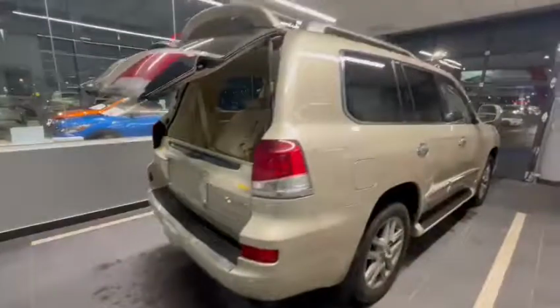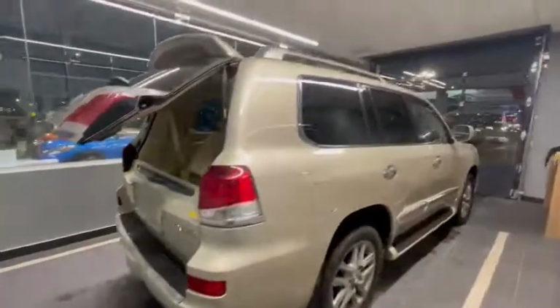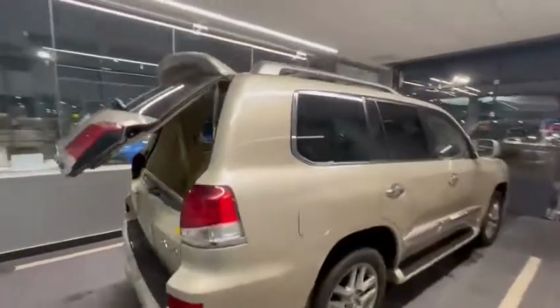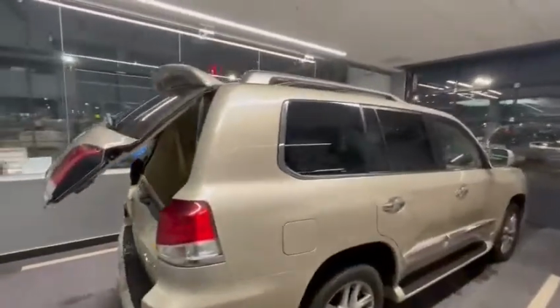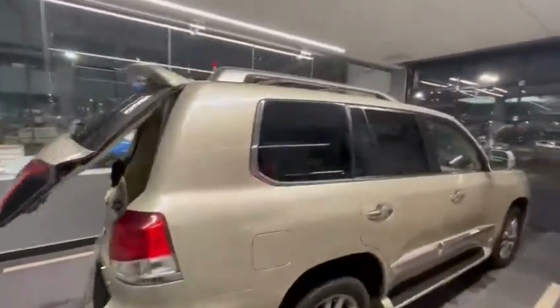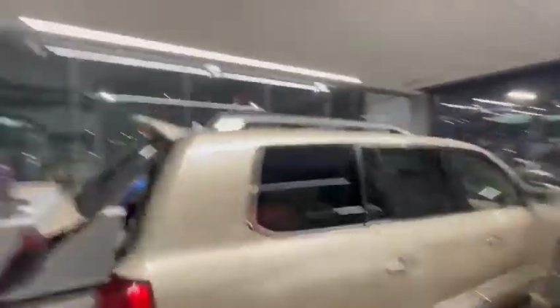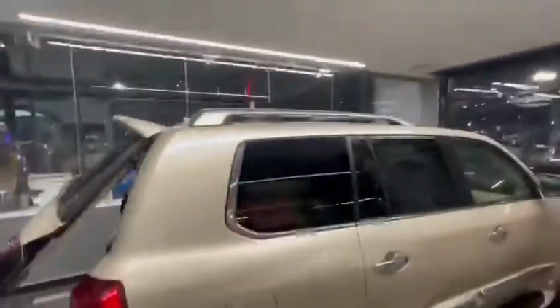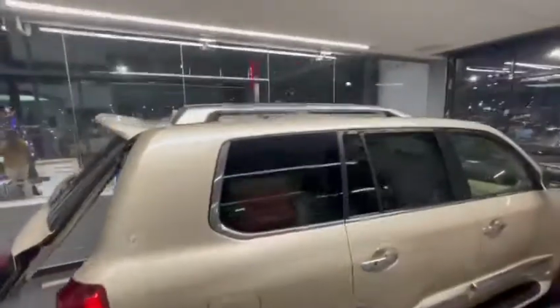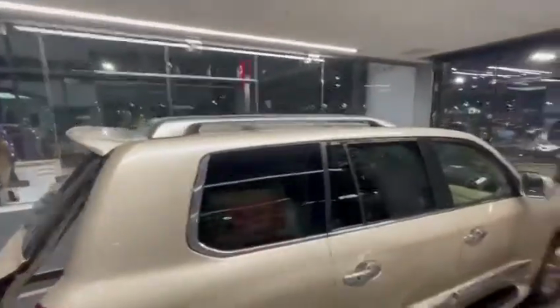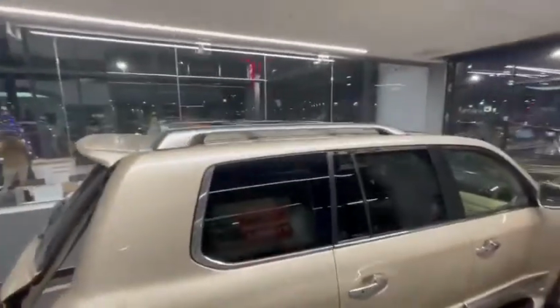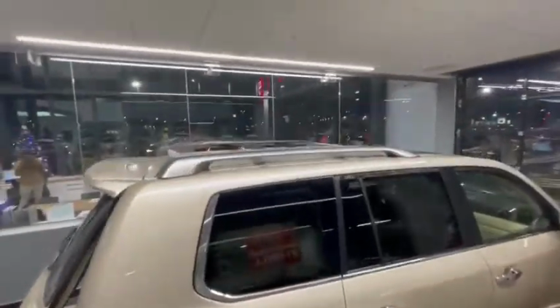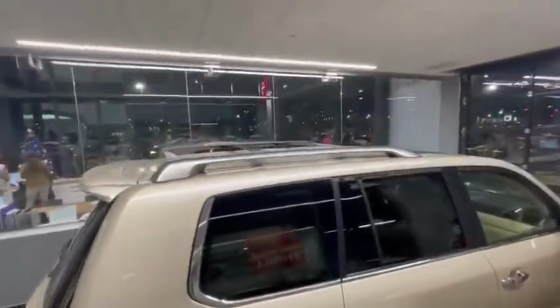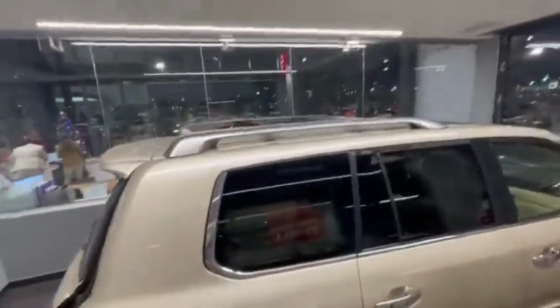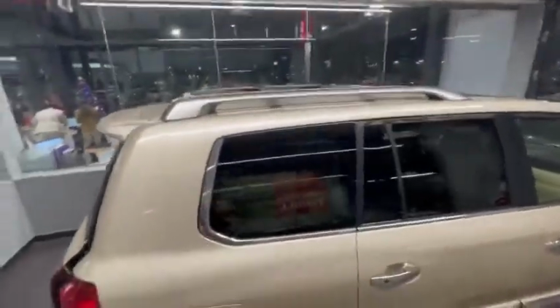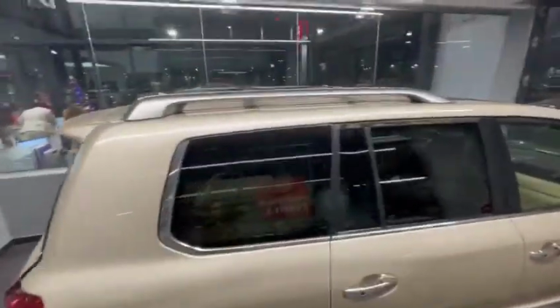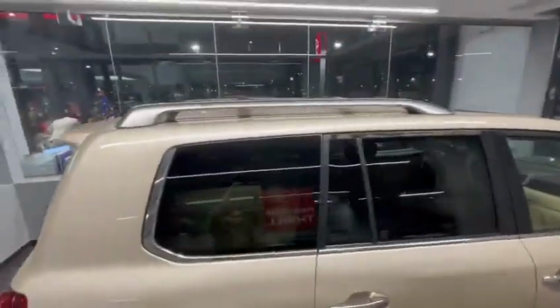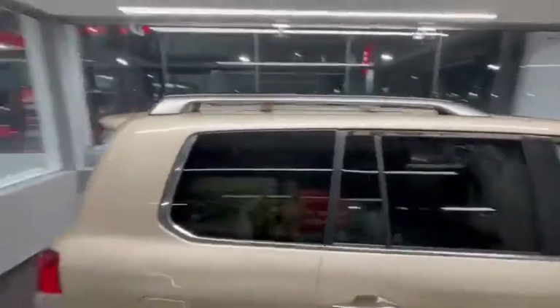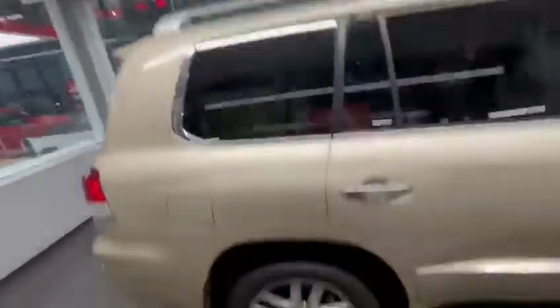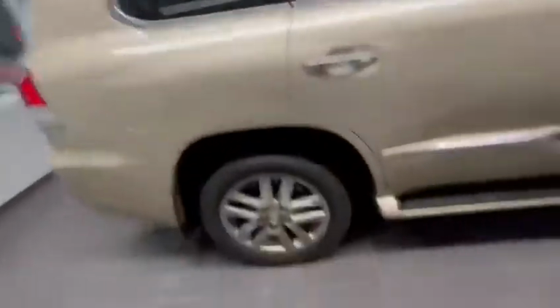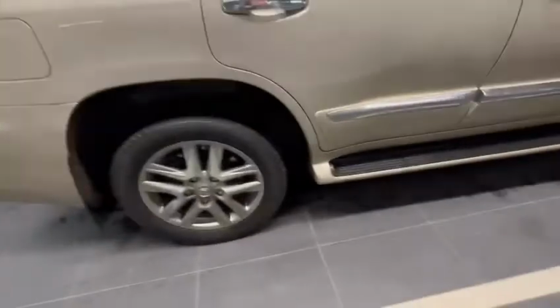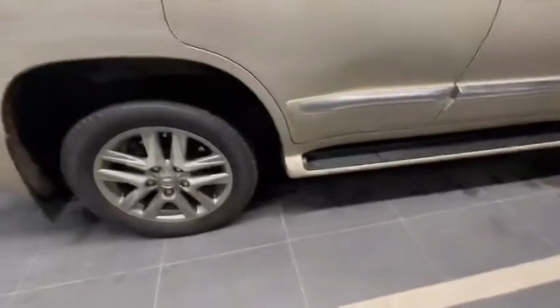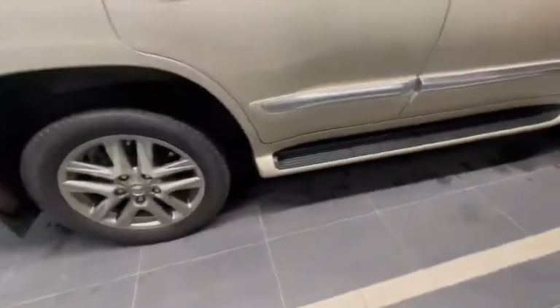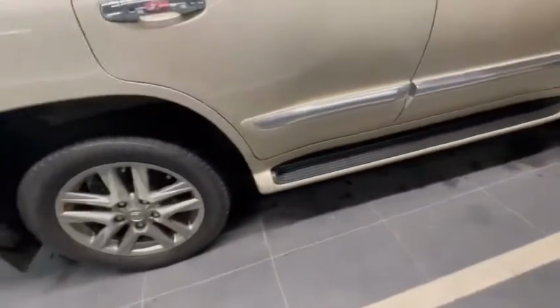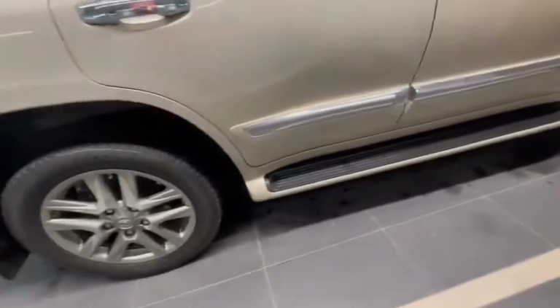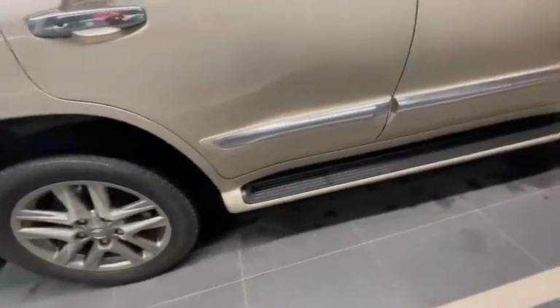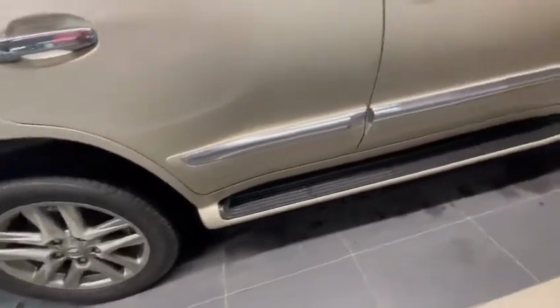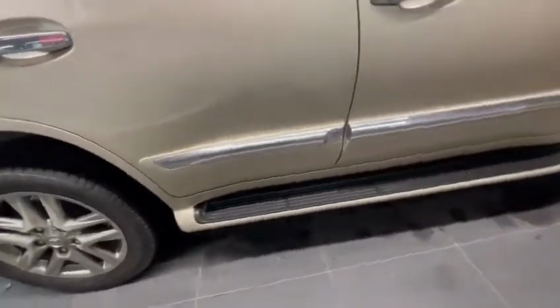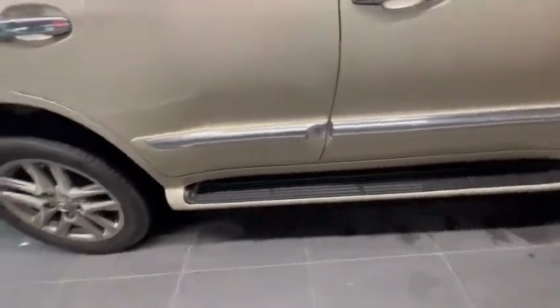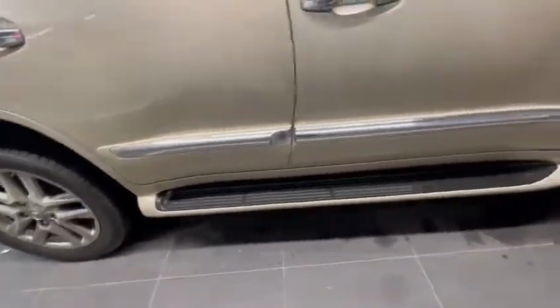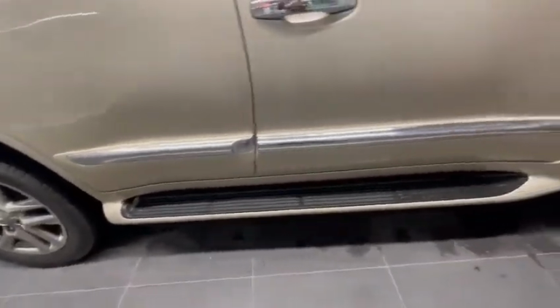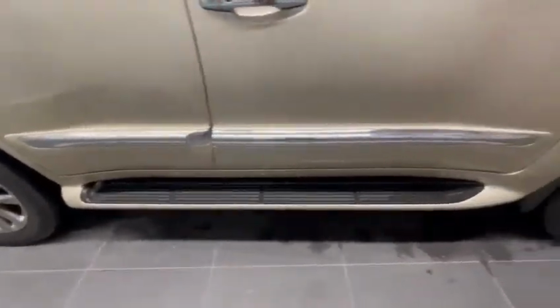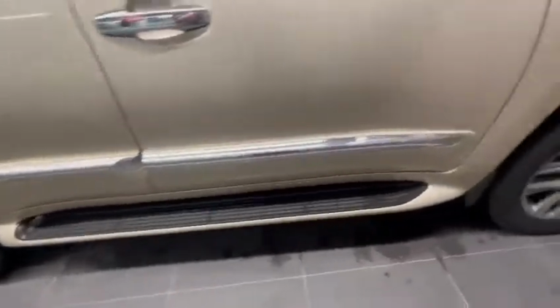Moving along the side, you do have the crossbars installed on here, and it's nice that you have those running boards on here as well, making it easy to get in and out.